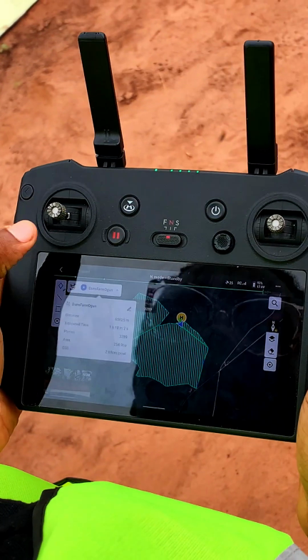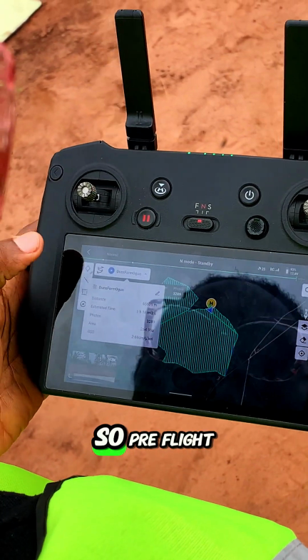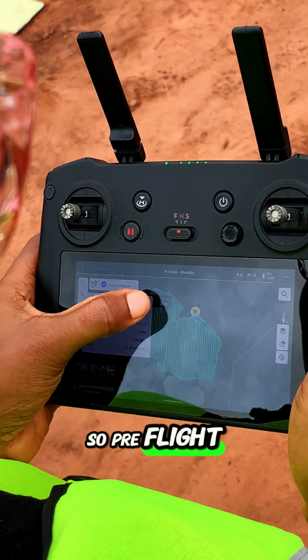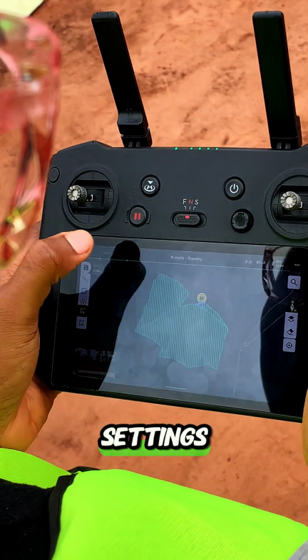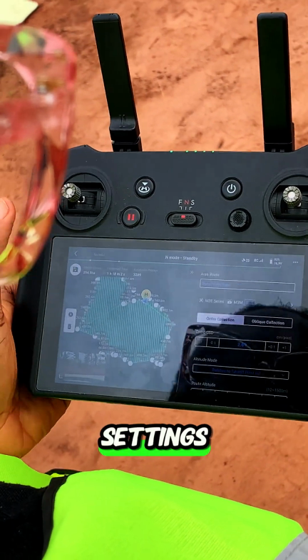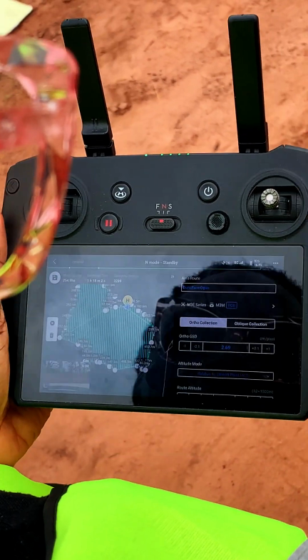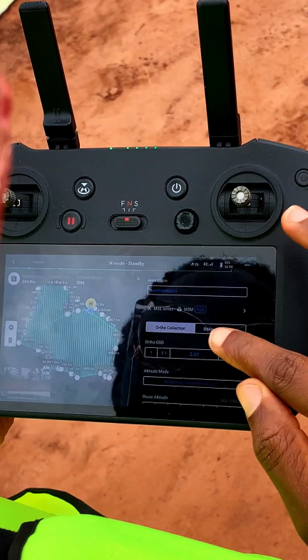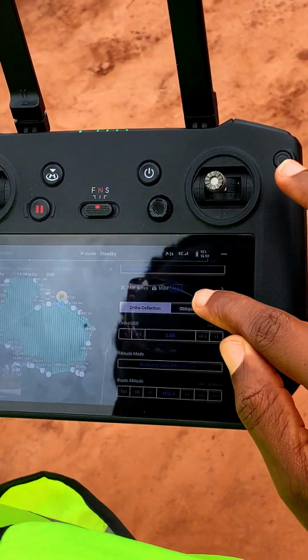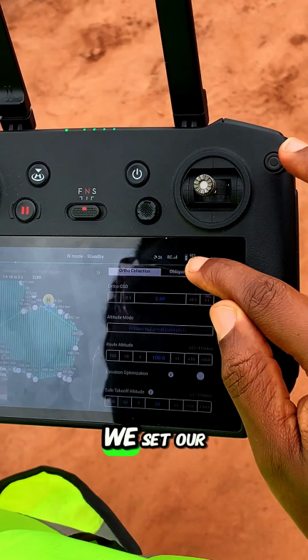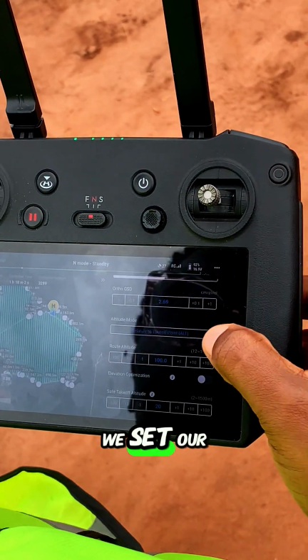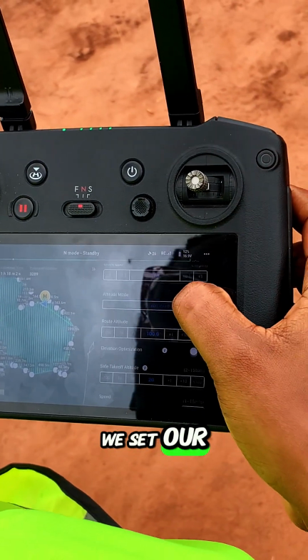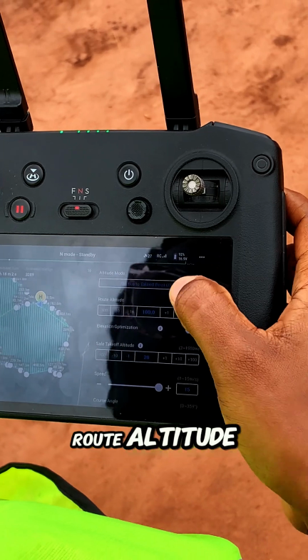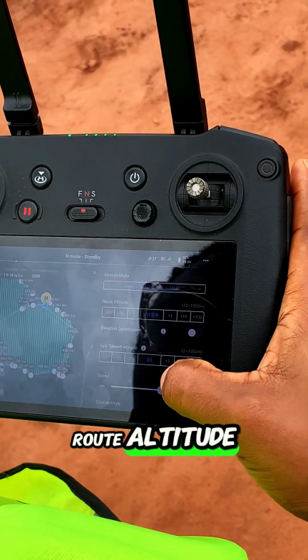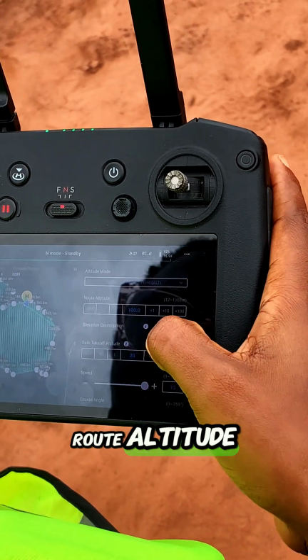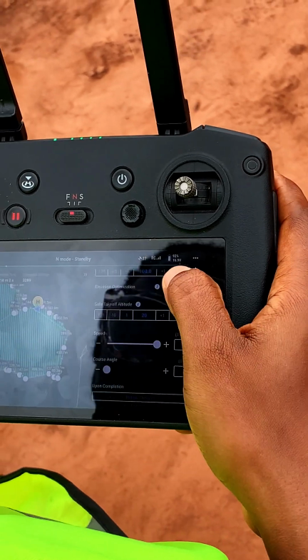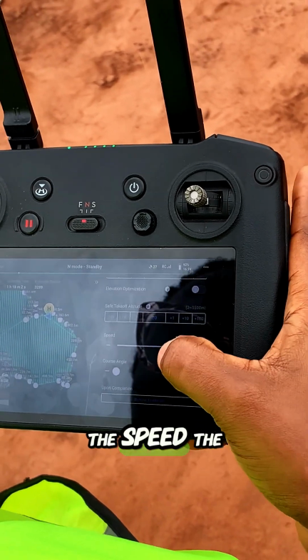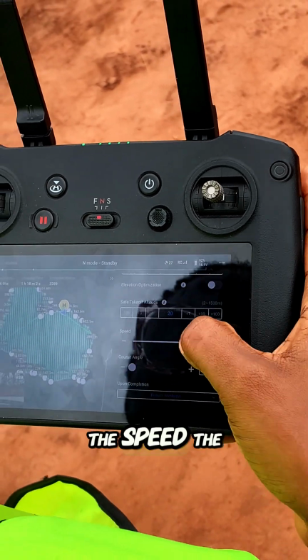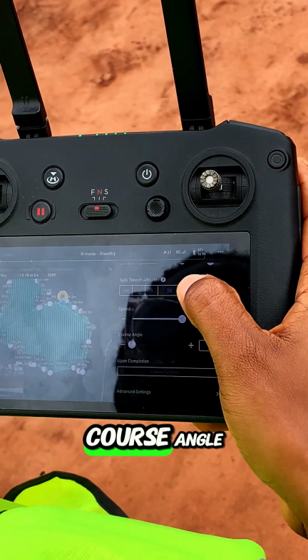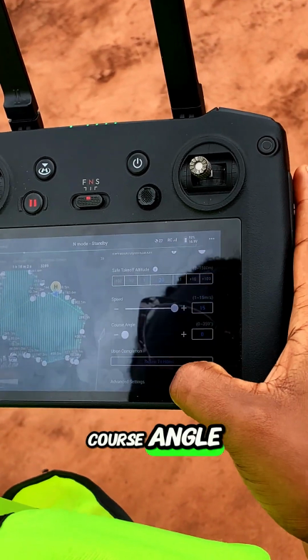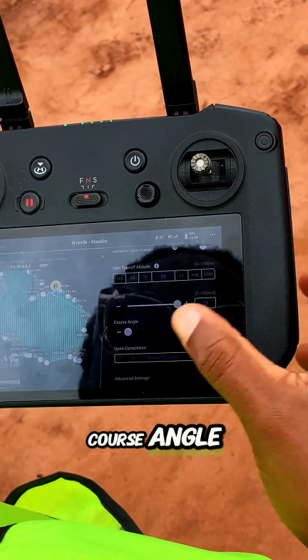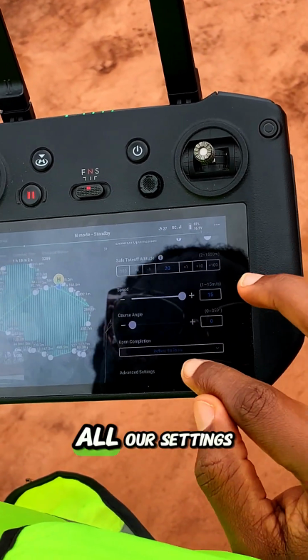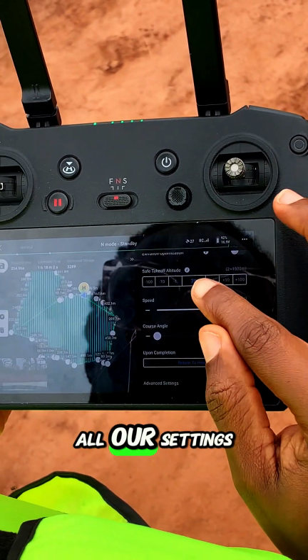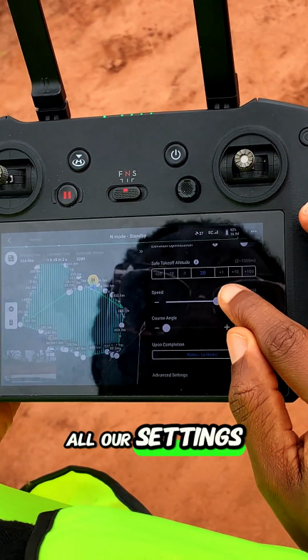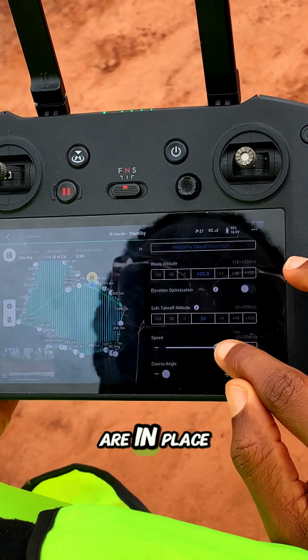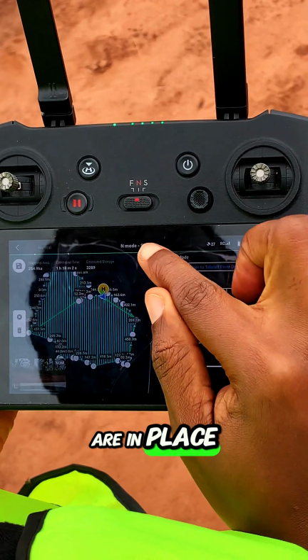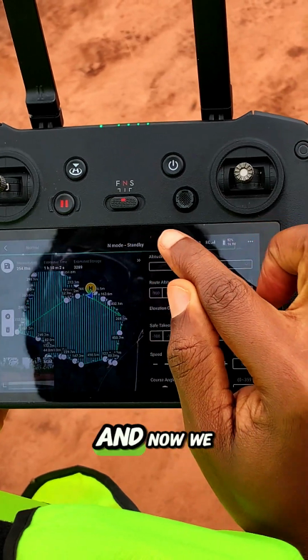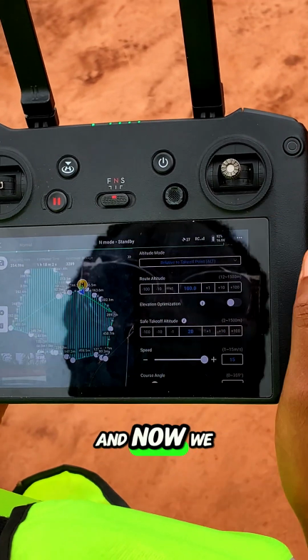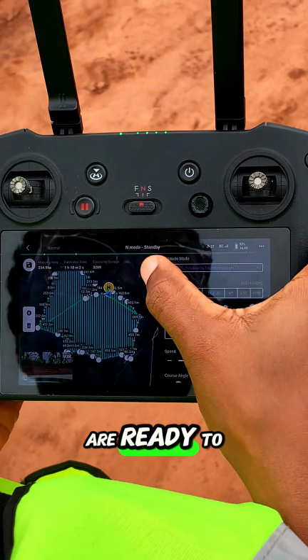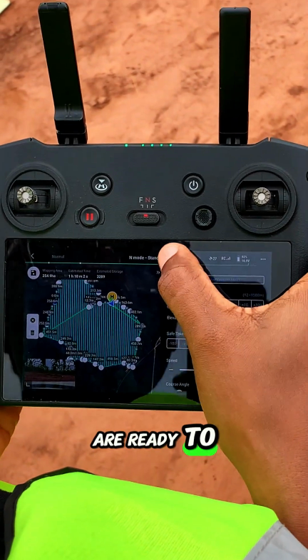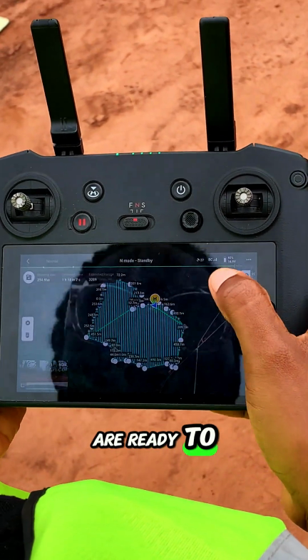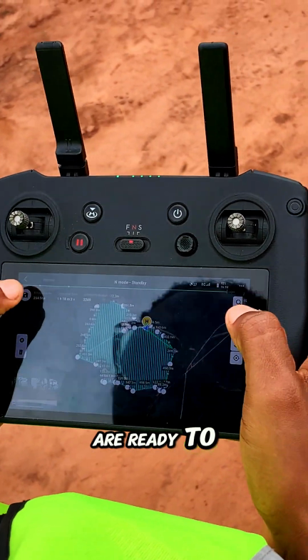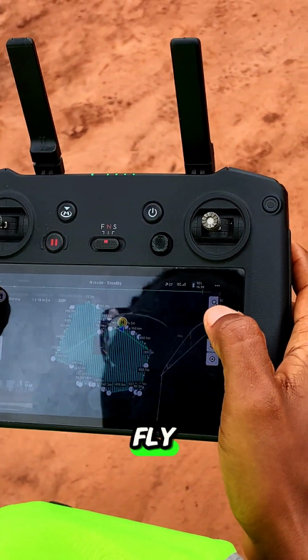For pre-flight settings, we set our route altitude, the speed, the course angle — all our settings are in place, and now we are ready to fly.